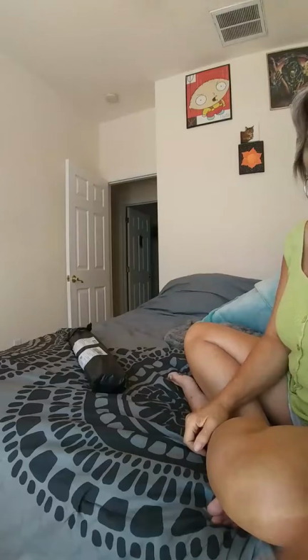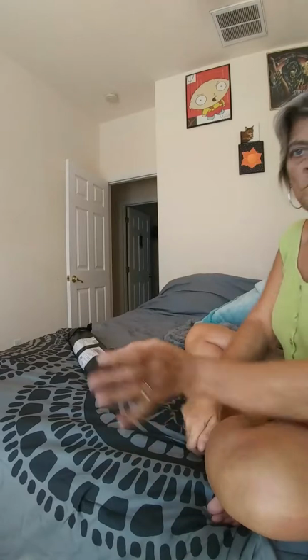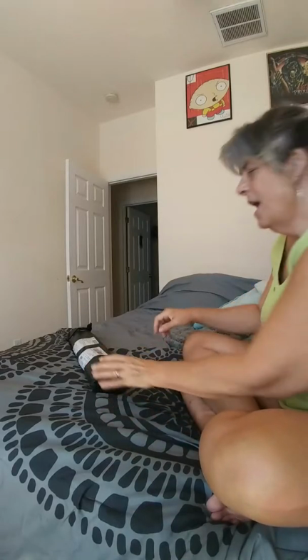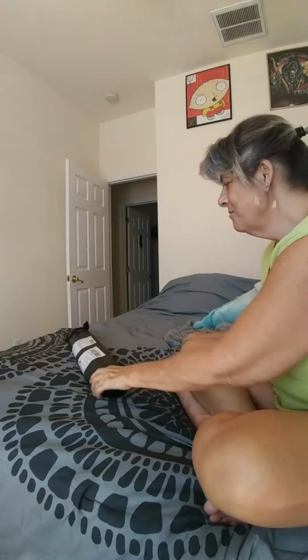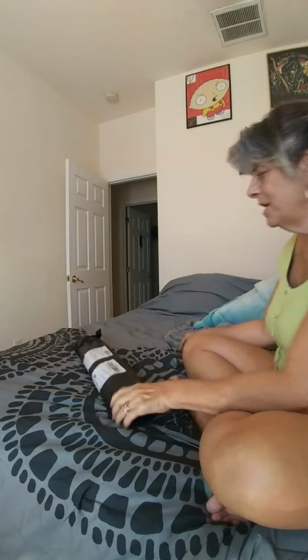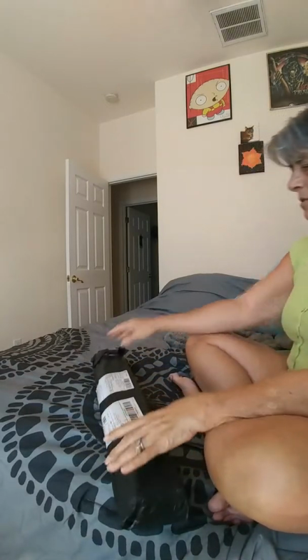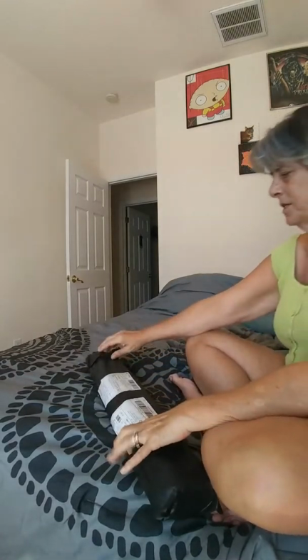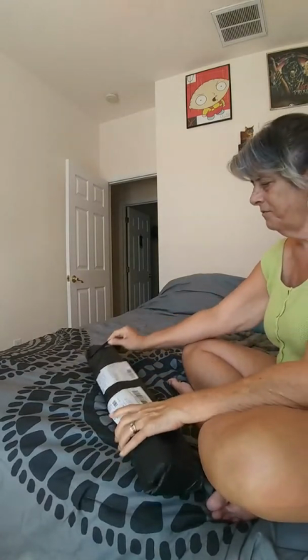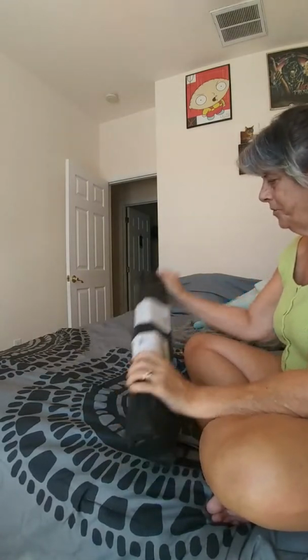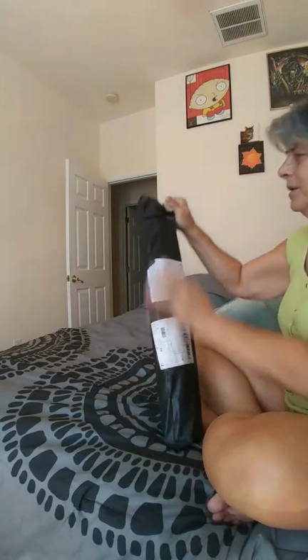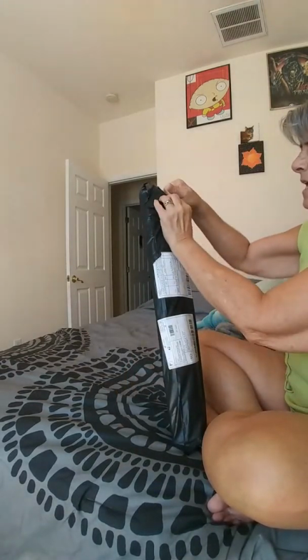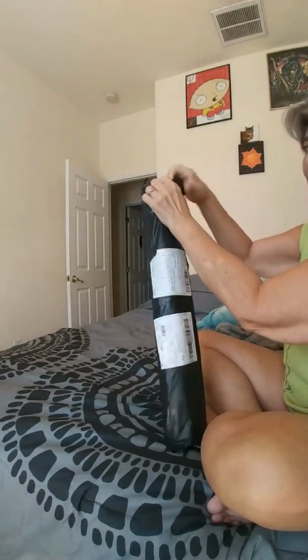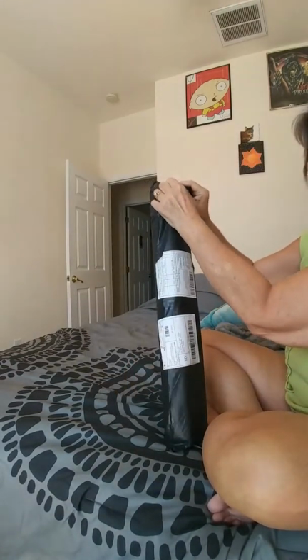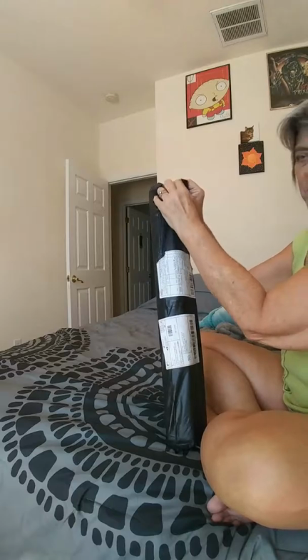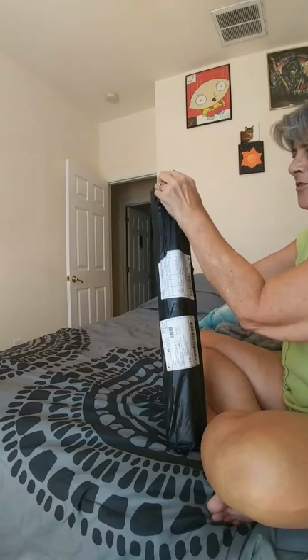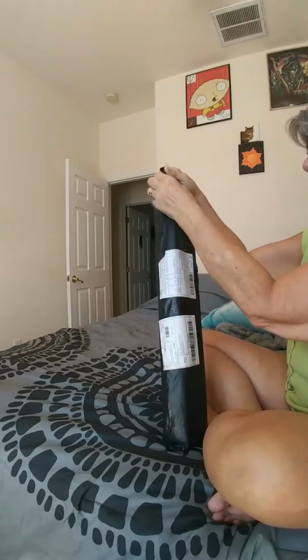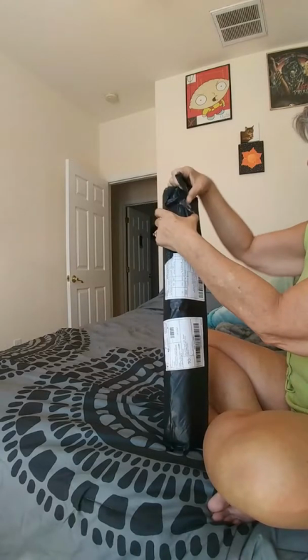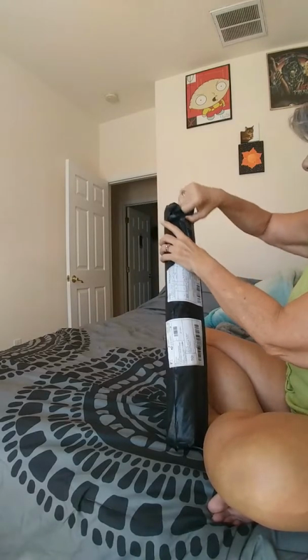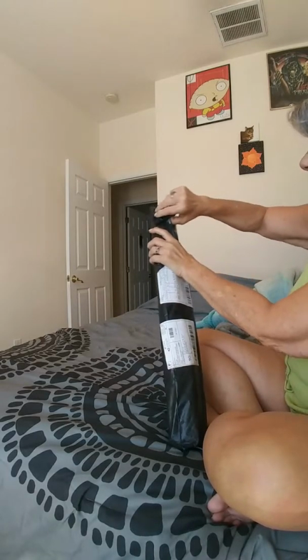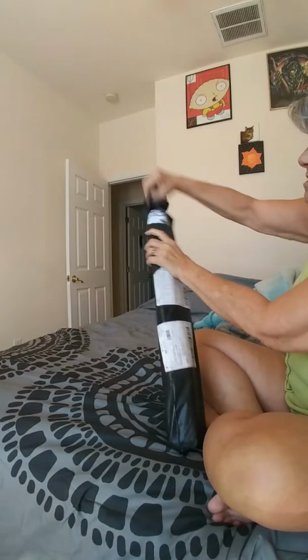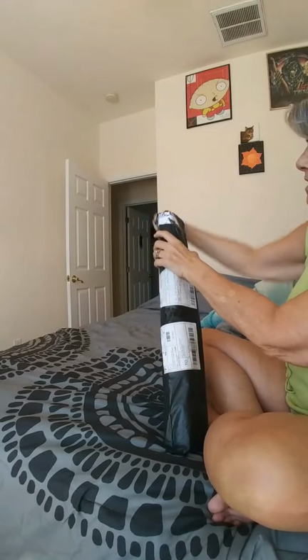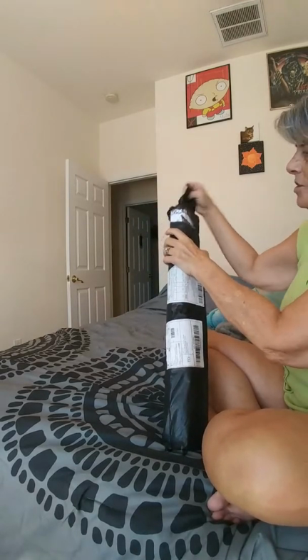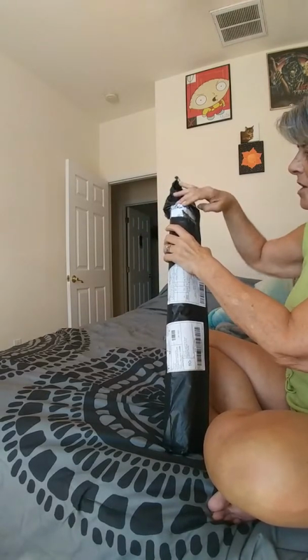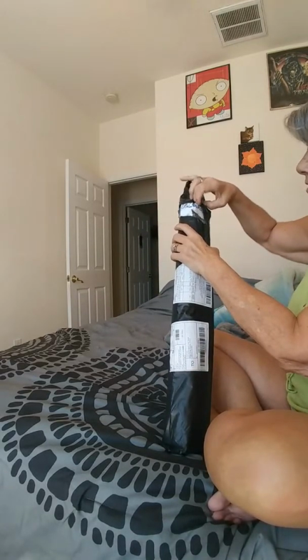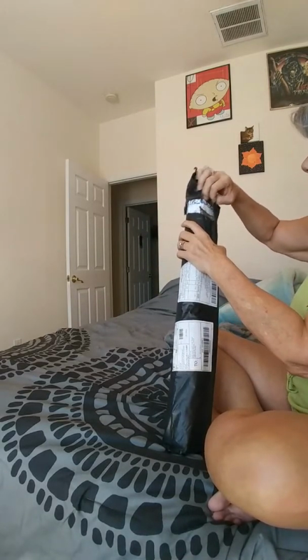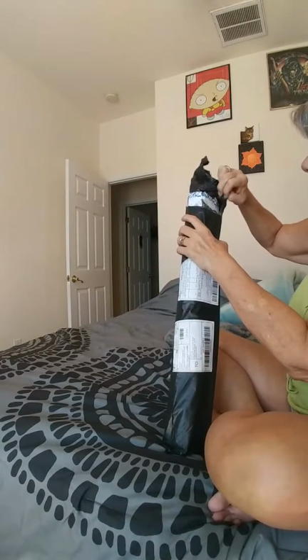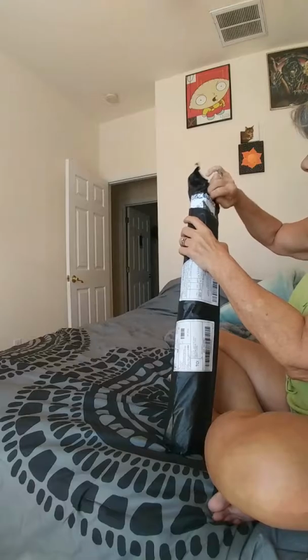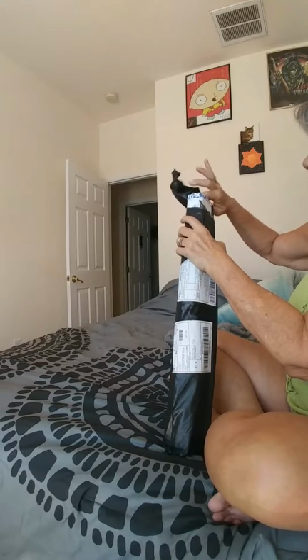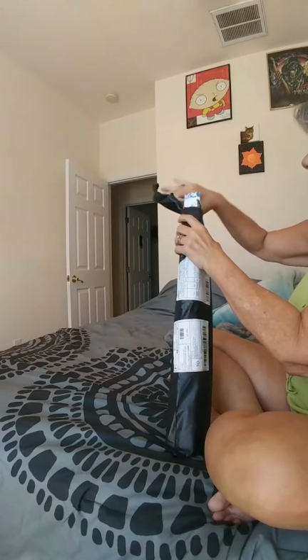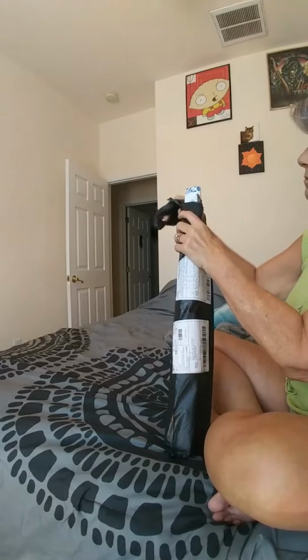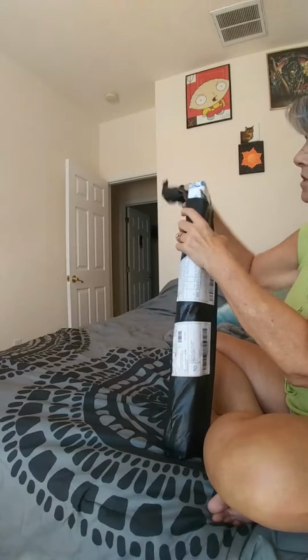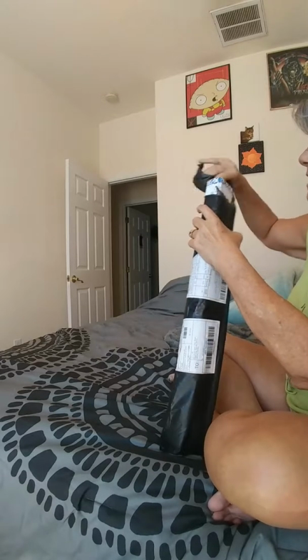Hi everybody, welcome to Lori's Craft Corner. I got China mail and I thought I'd come on and share with you which ones I got.